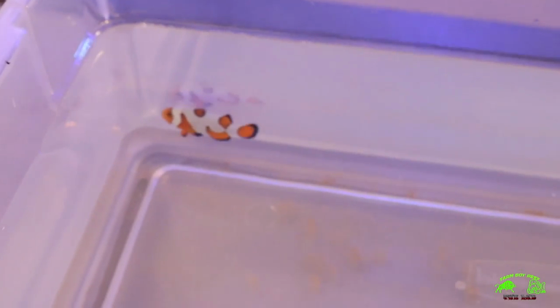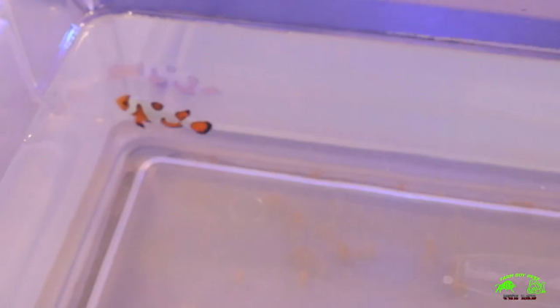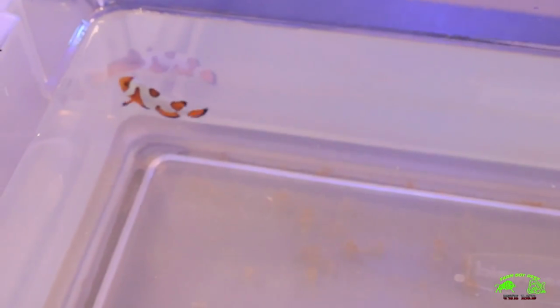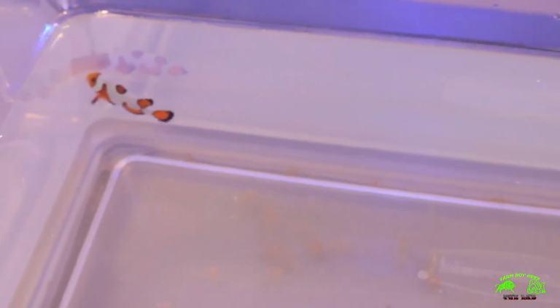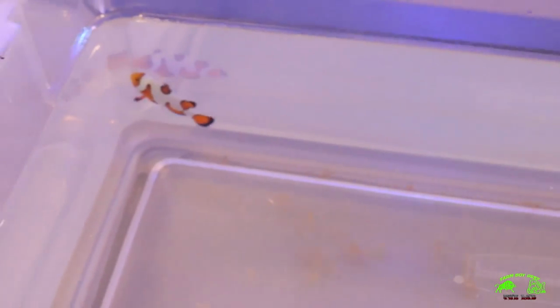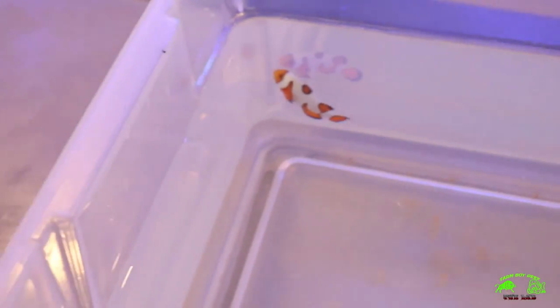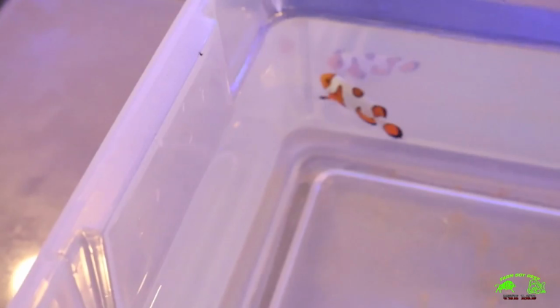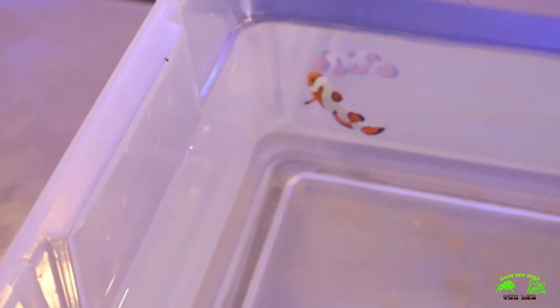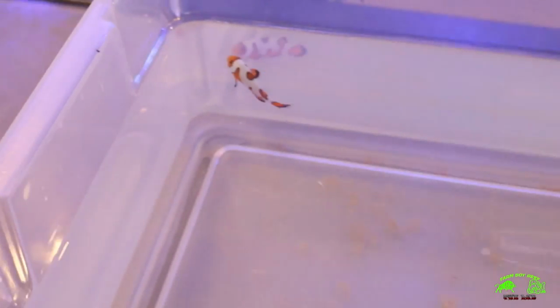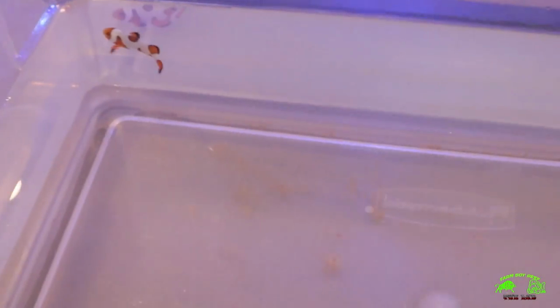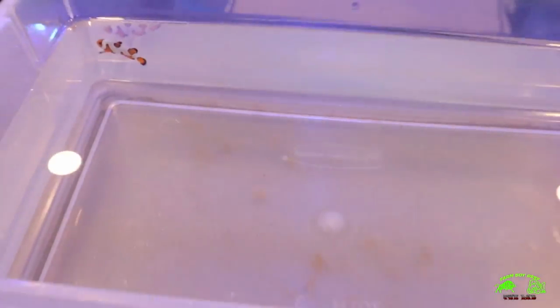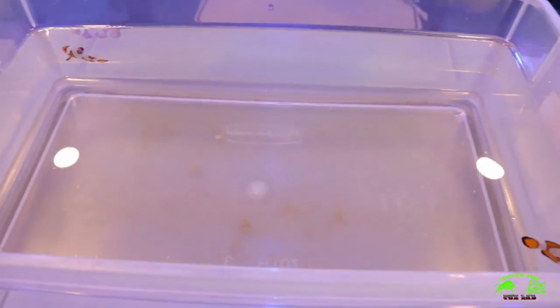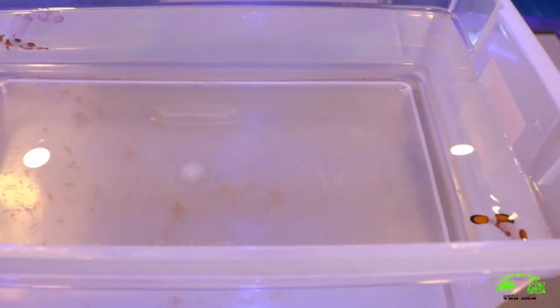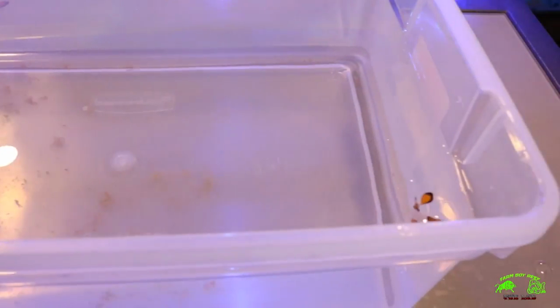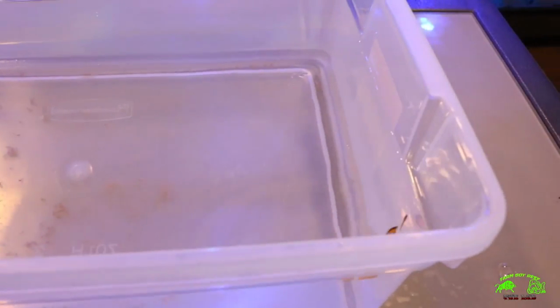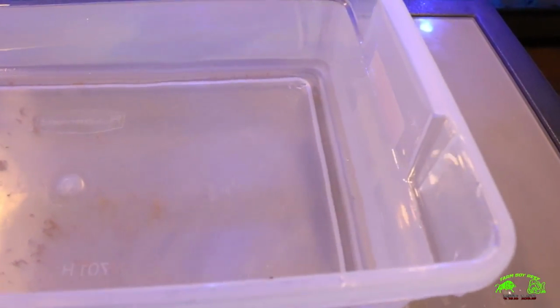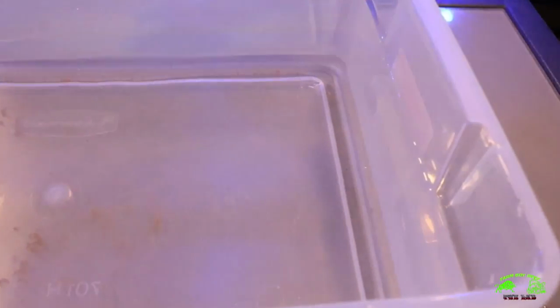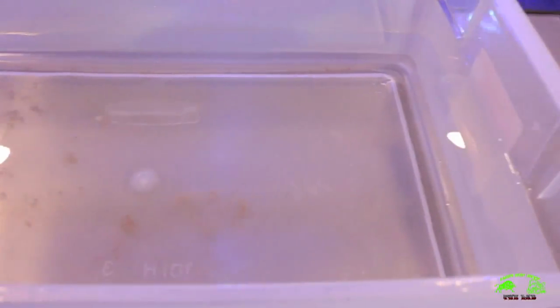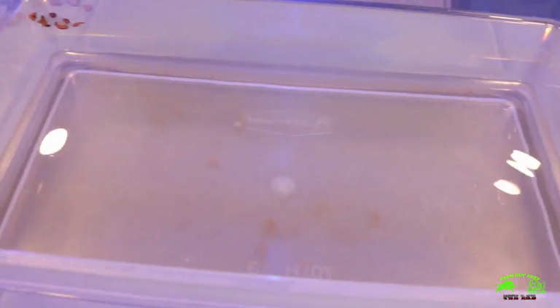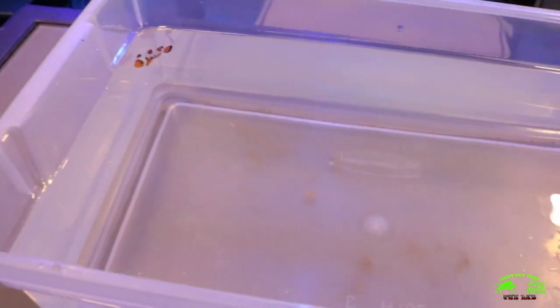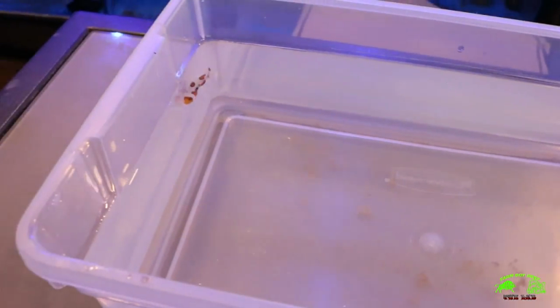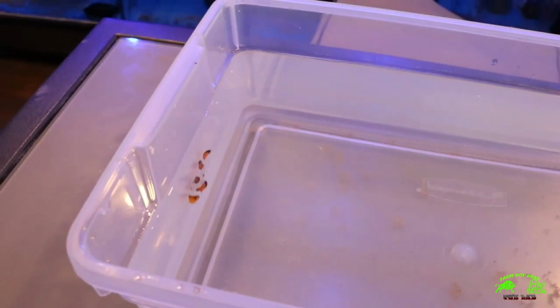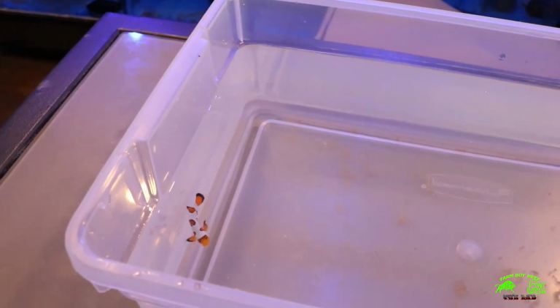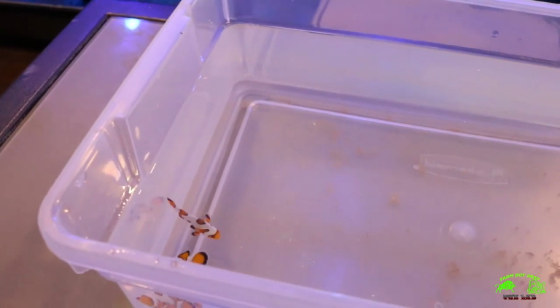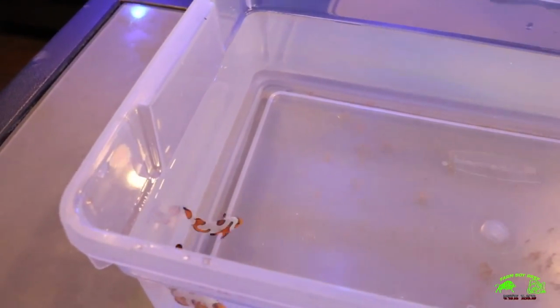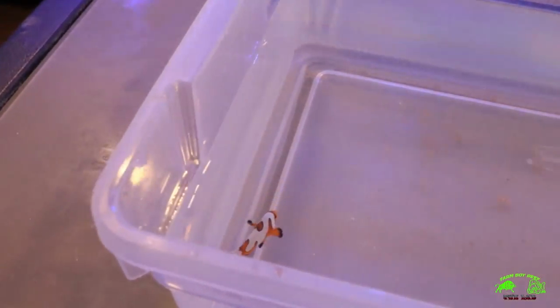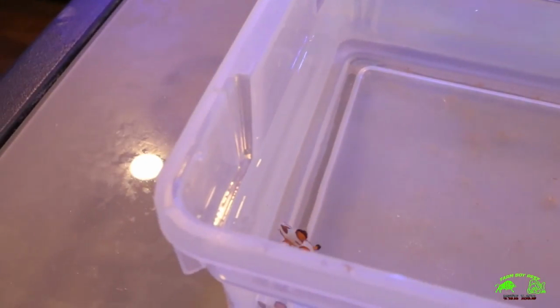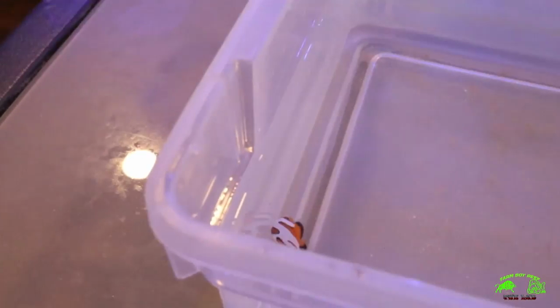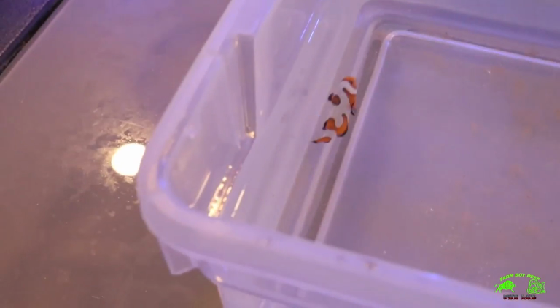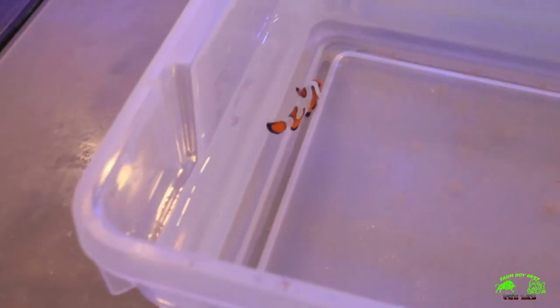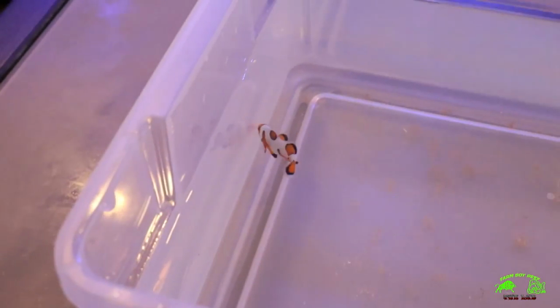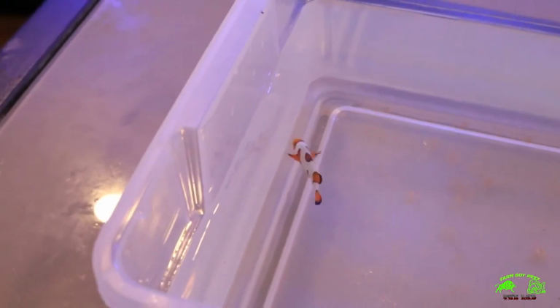That's a cross between a Wyoming White and Ocellaris. Hopefully these two are going to mate up. Always remember with clowns, the biggest one always becomes the female in the group.